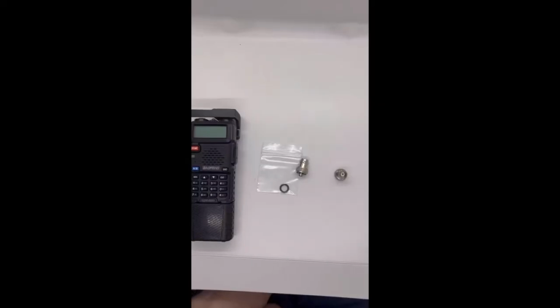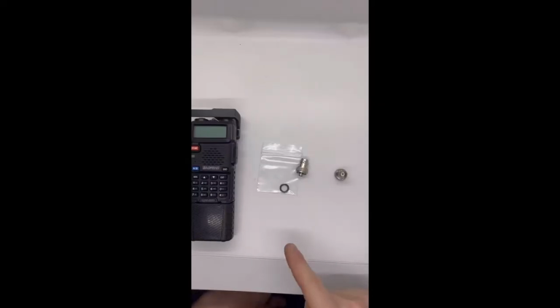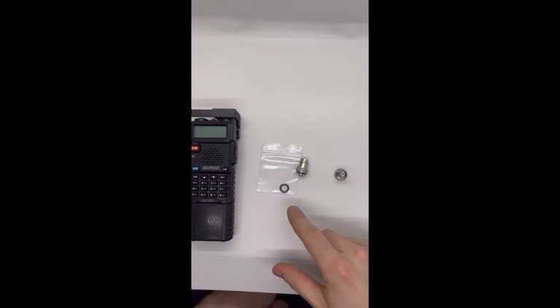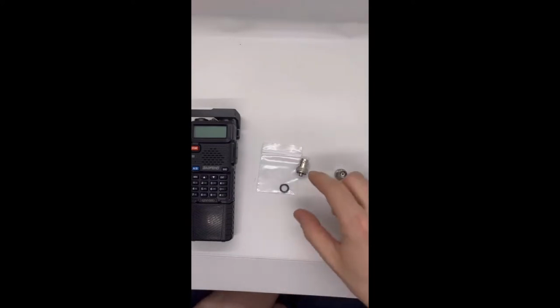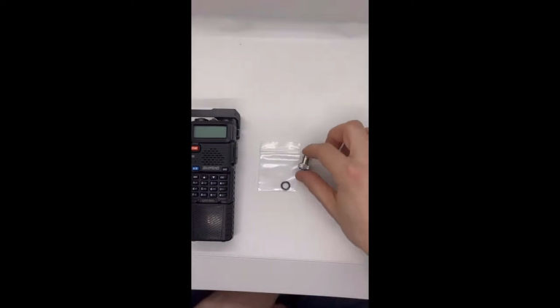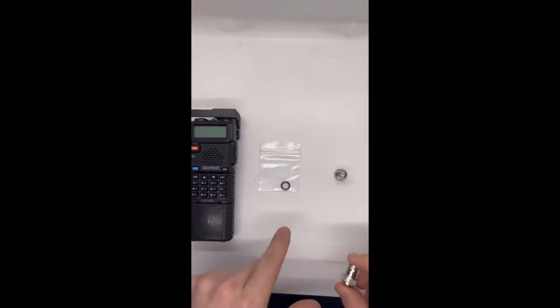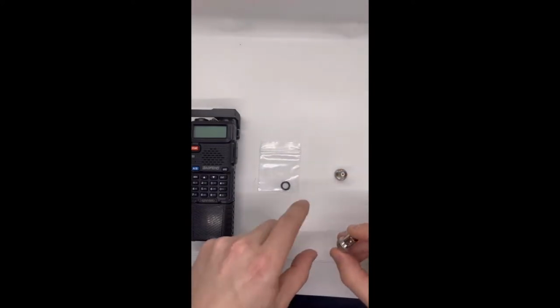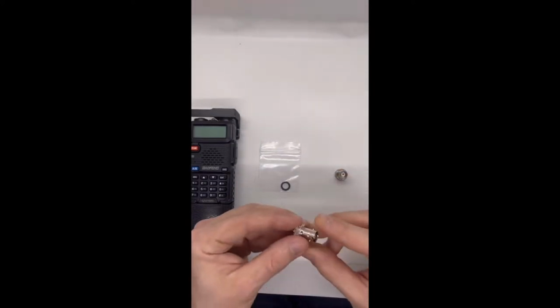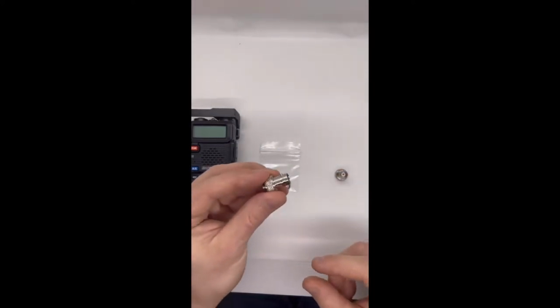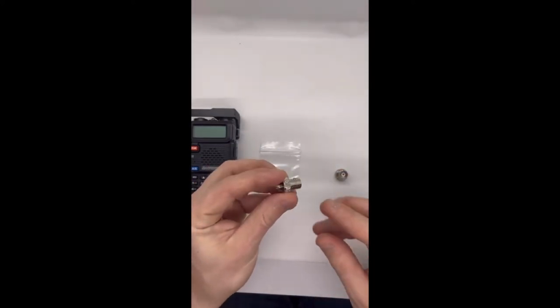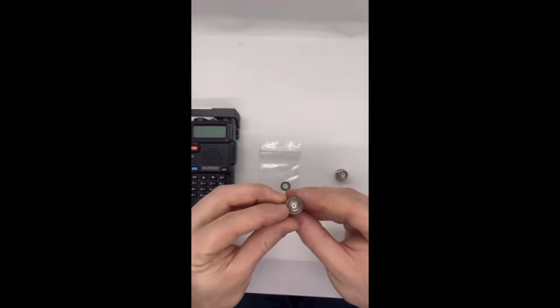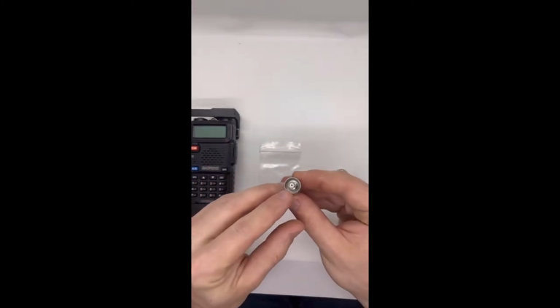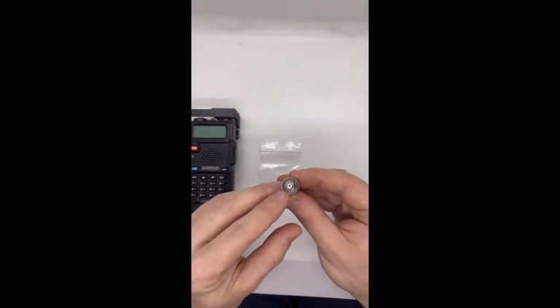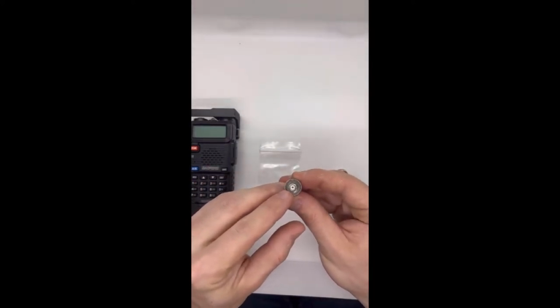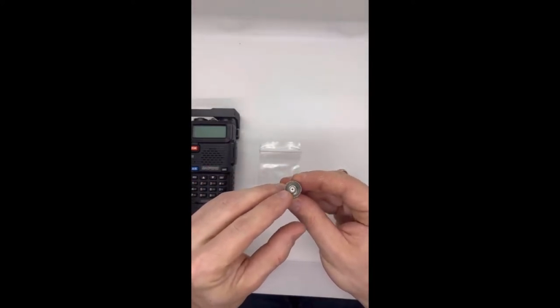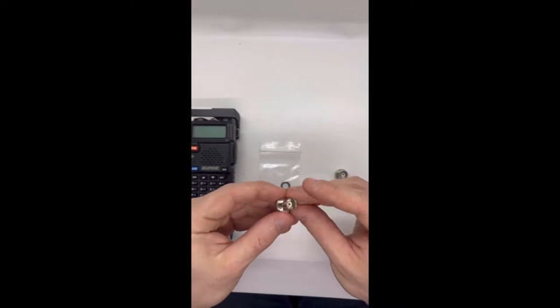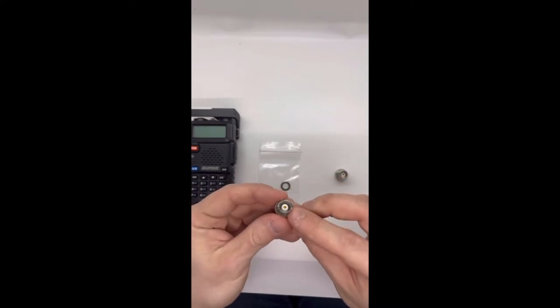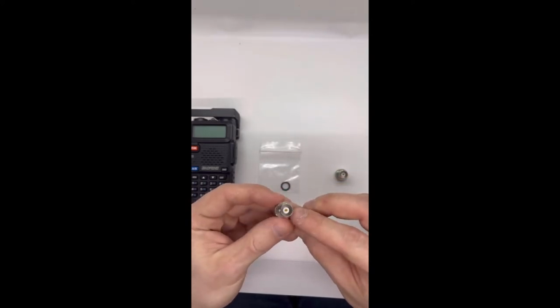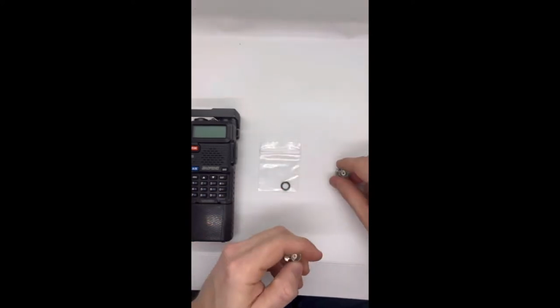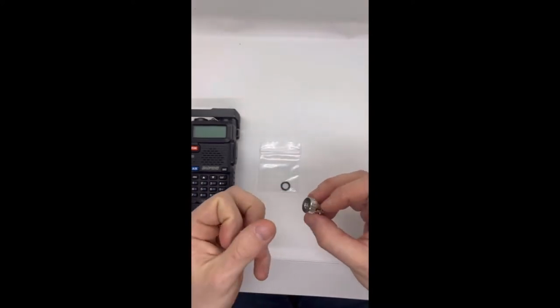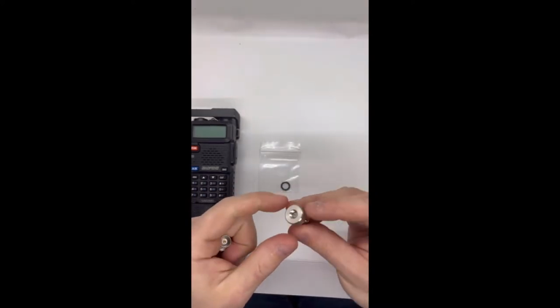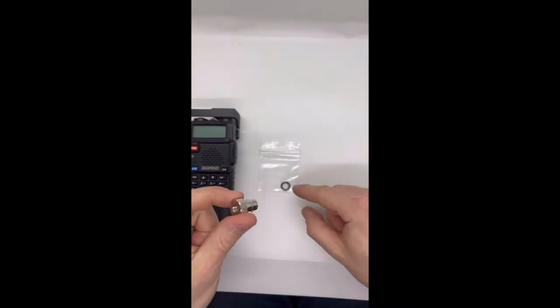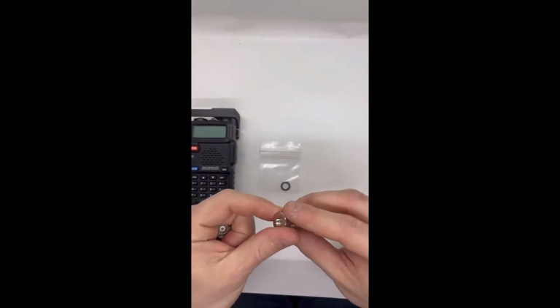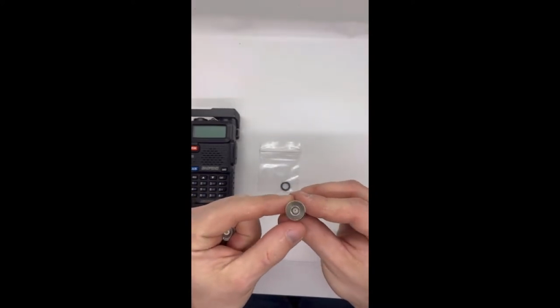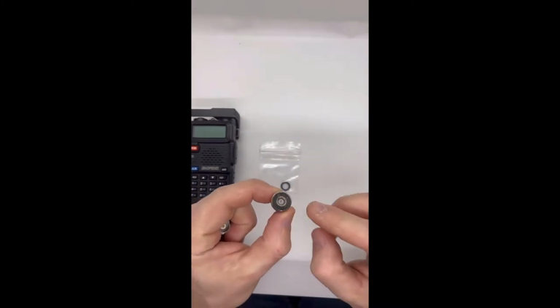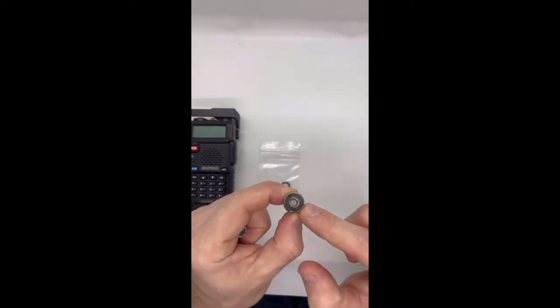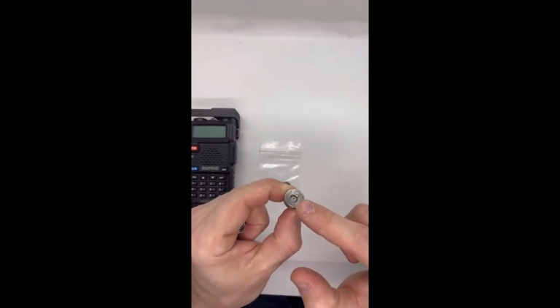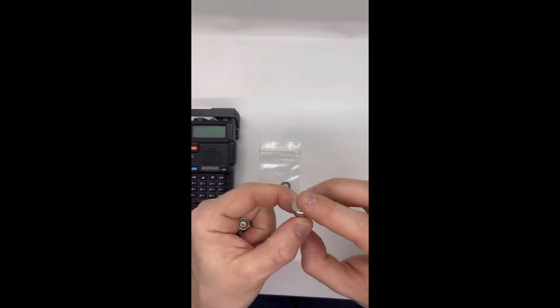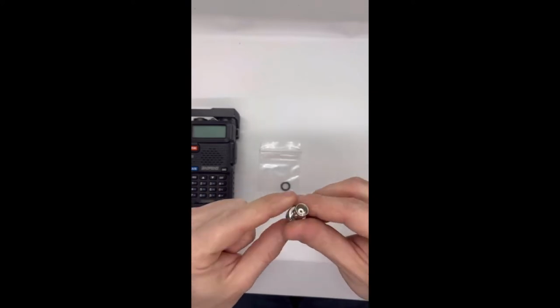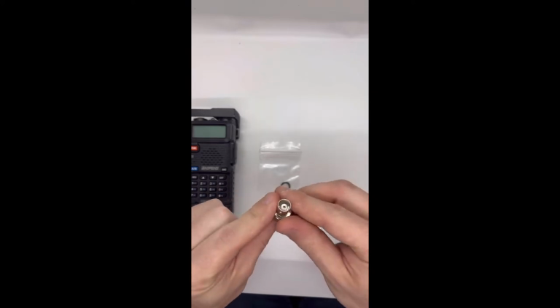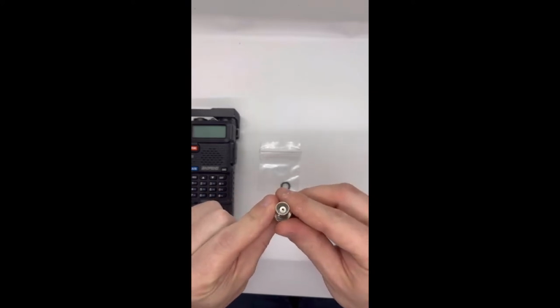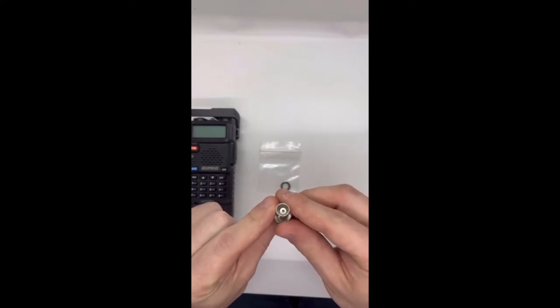We're going to start by discussing the O-ring that's included with the Bofang adapter, which is SMA female to BNC female. I also include this adapter in the SMA male to BNC female.